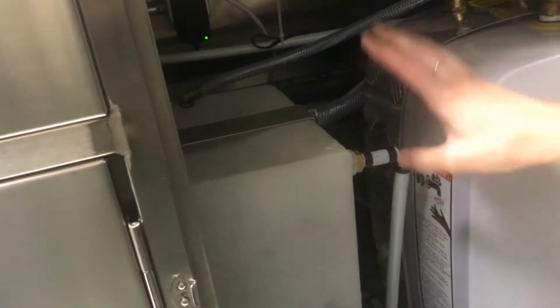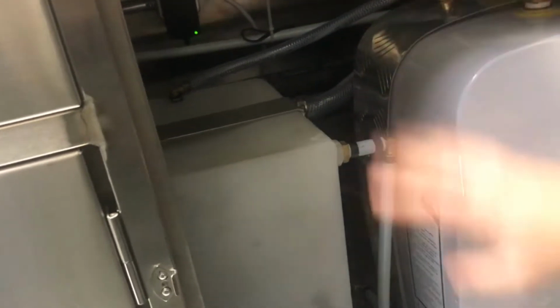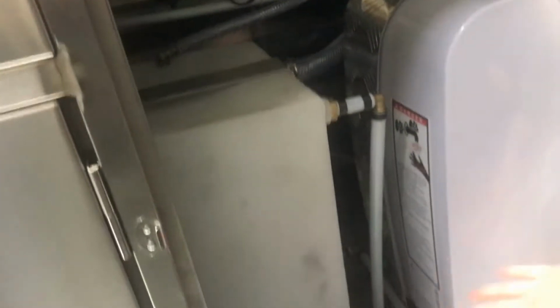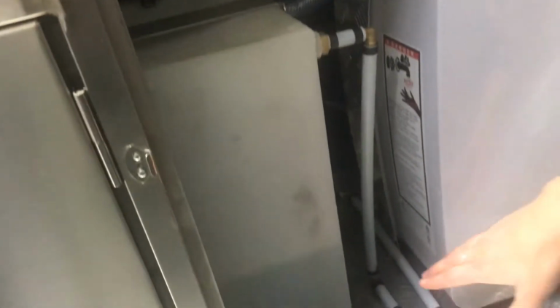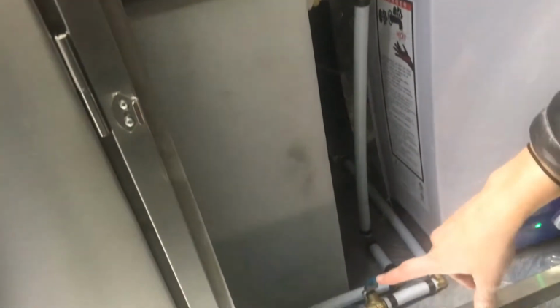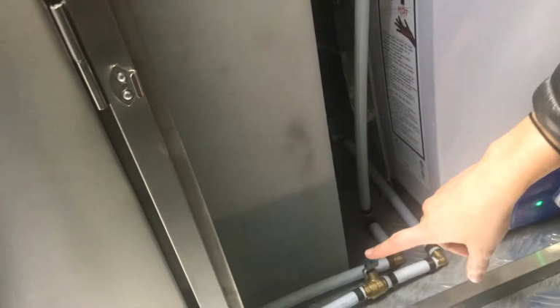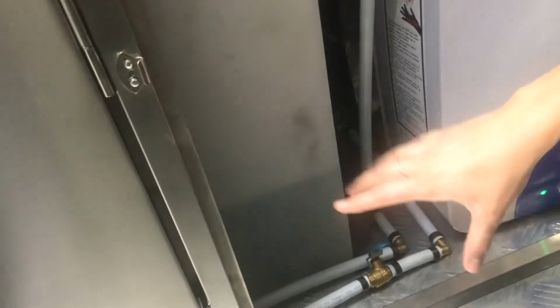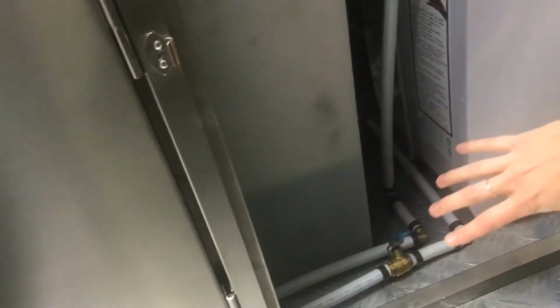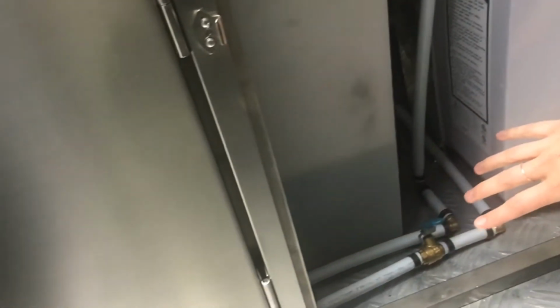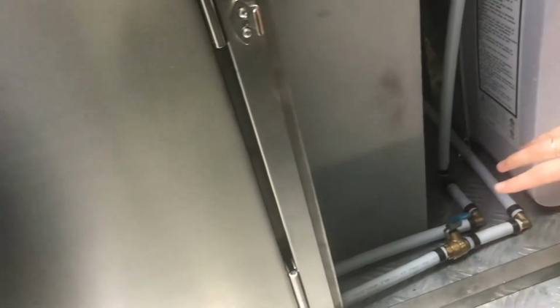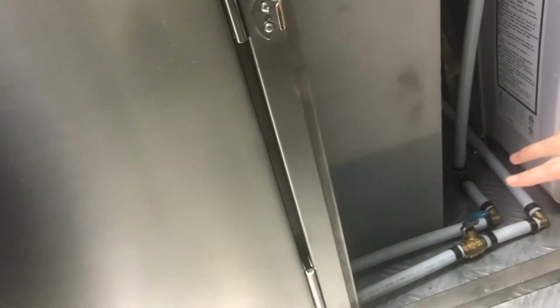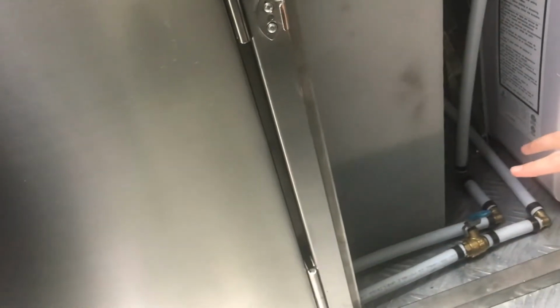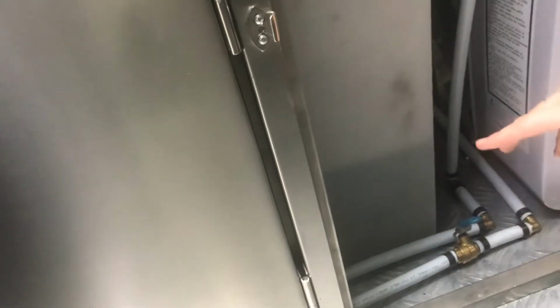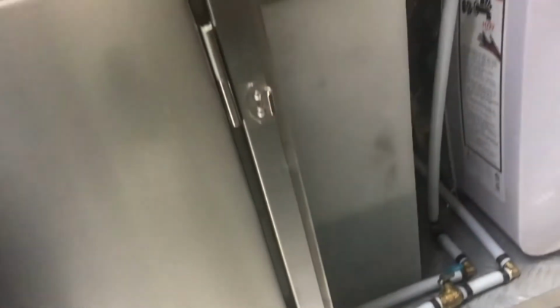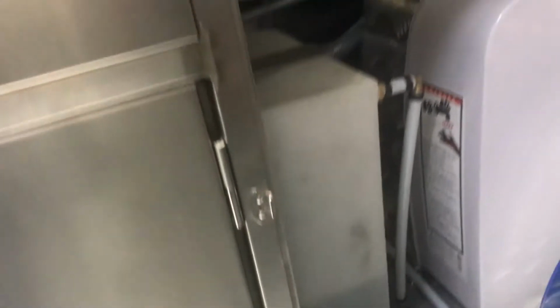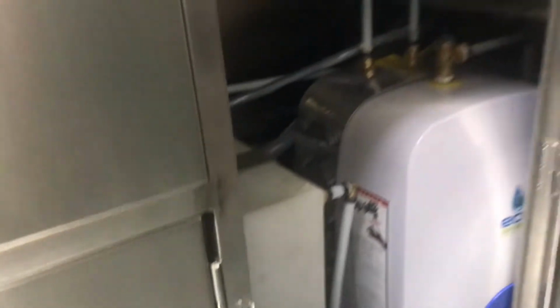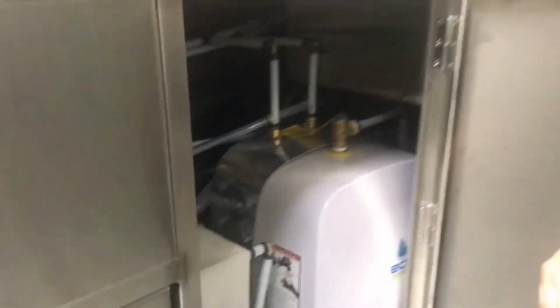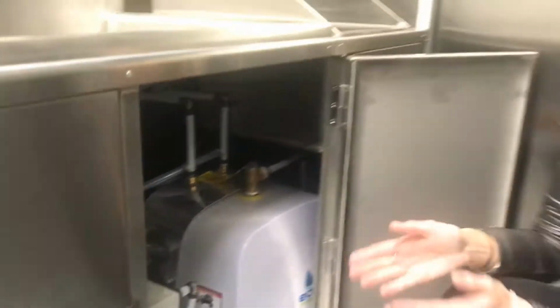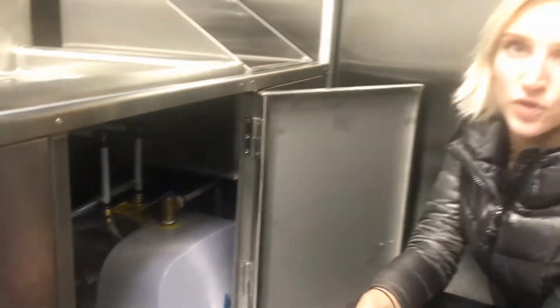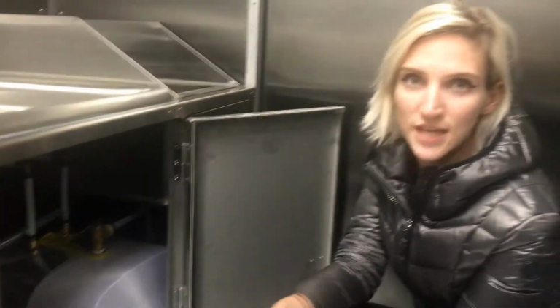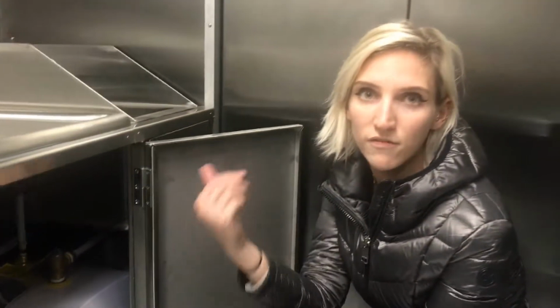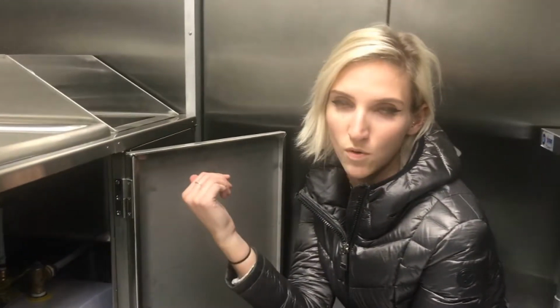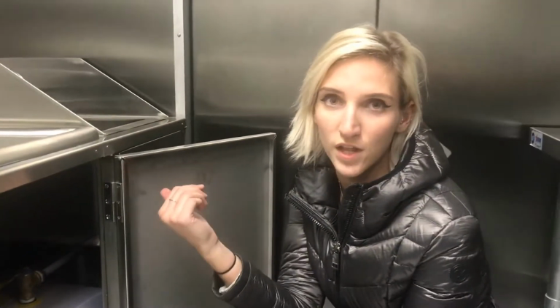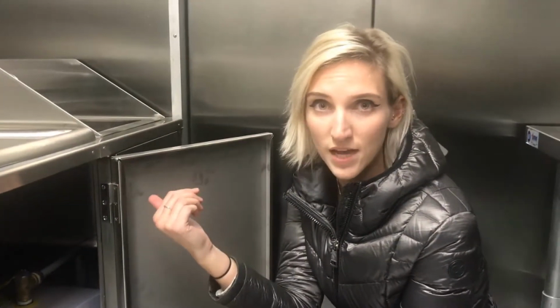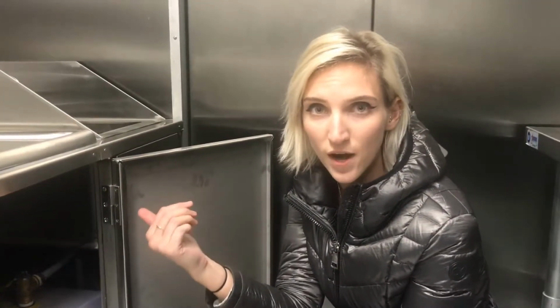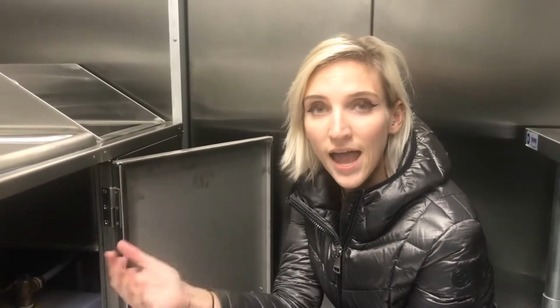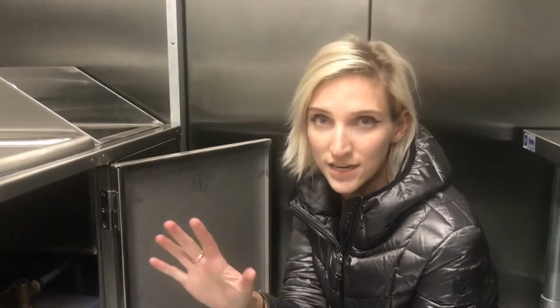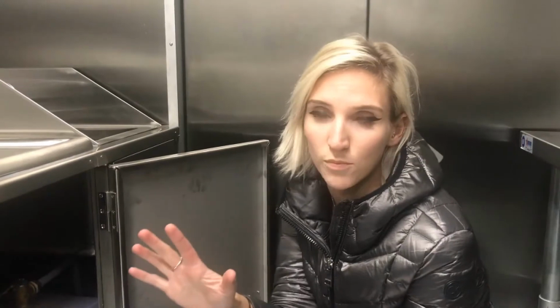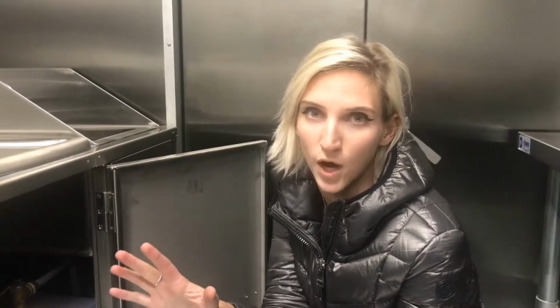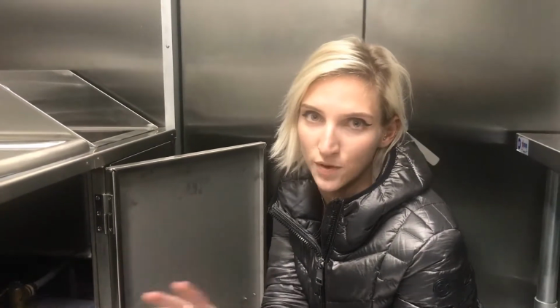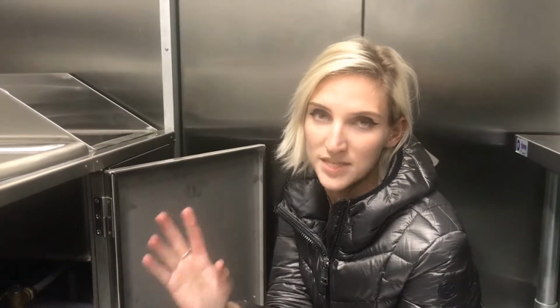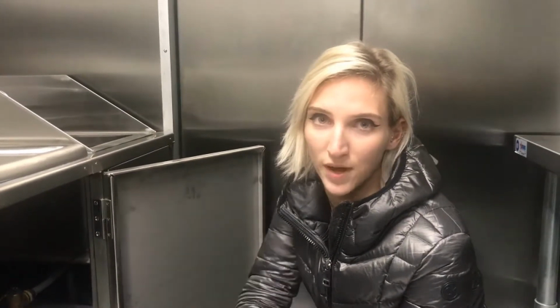All of this water drains down into a grey water tank that's underneath the truck. One of the nice things about NSF food trucks is that you have your fresh water fill on the outside of the truck, and it is in a lockable compartment so it cannot be tampered with.